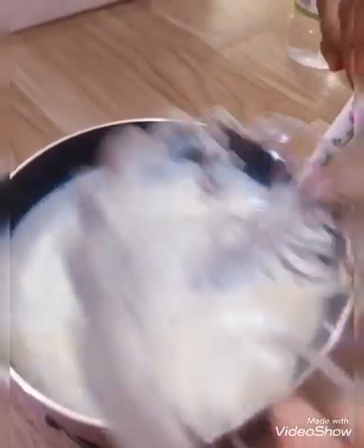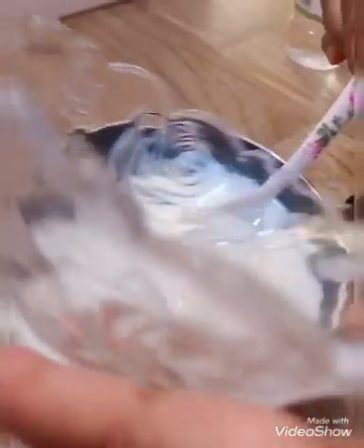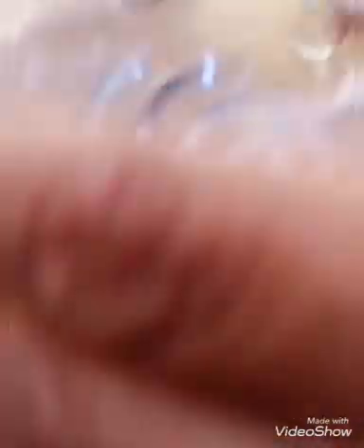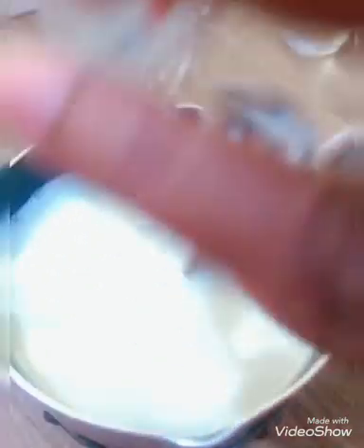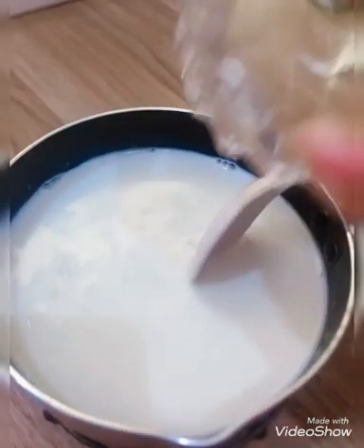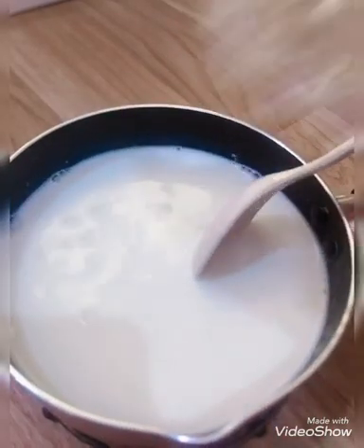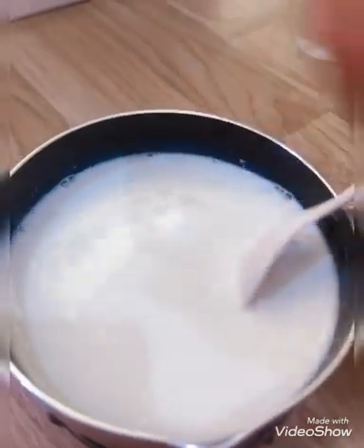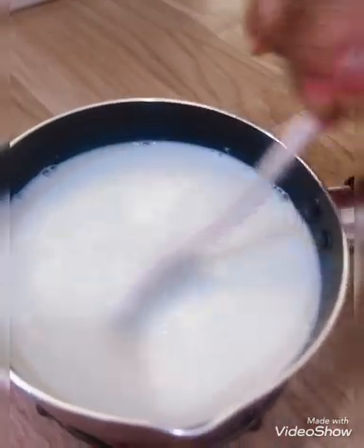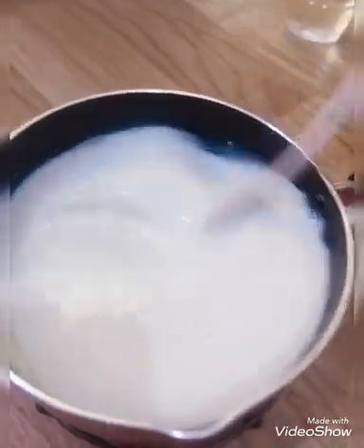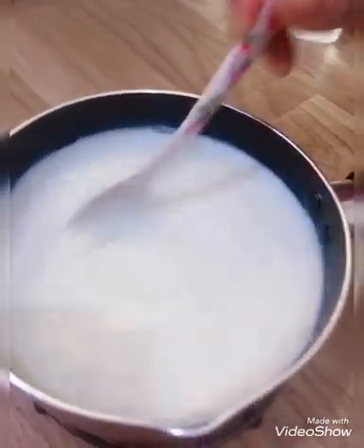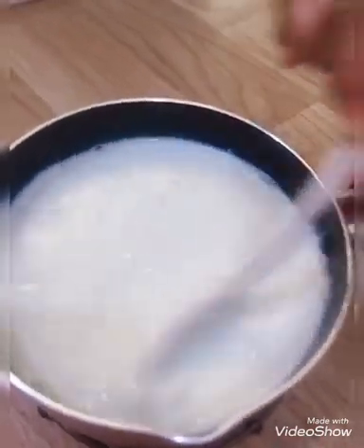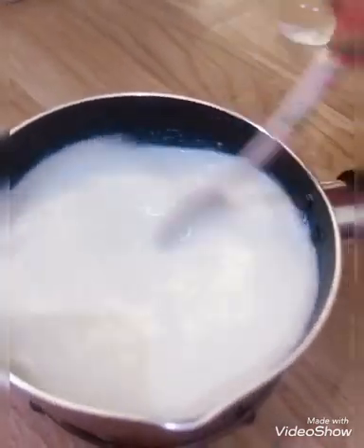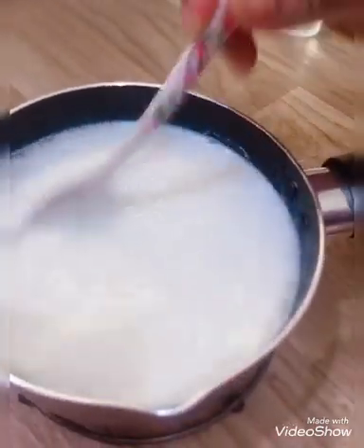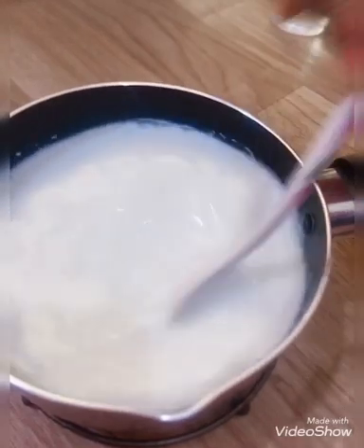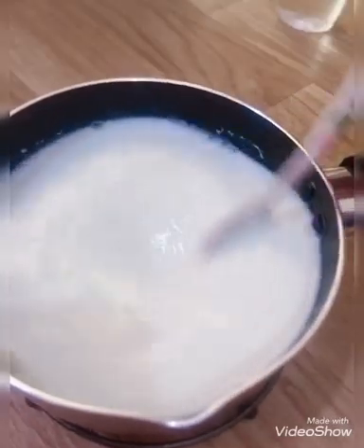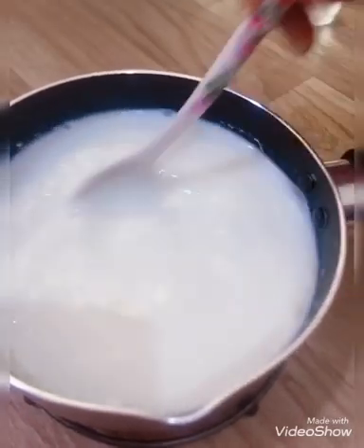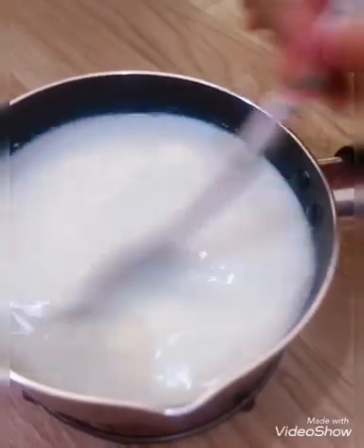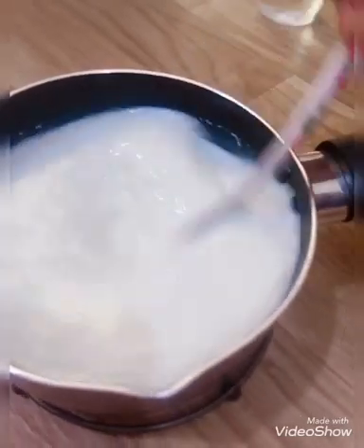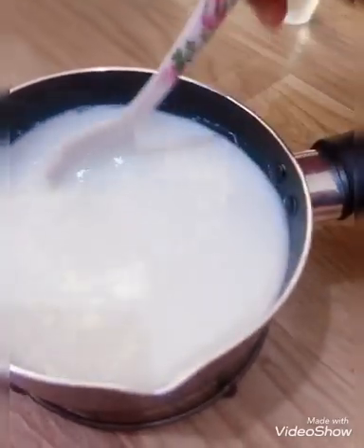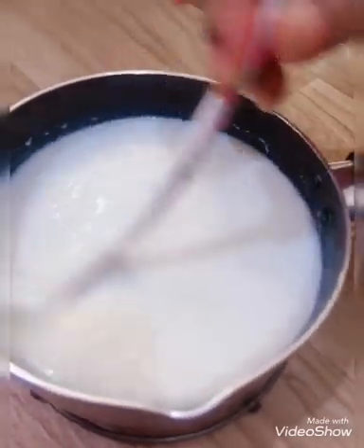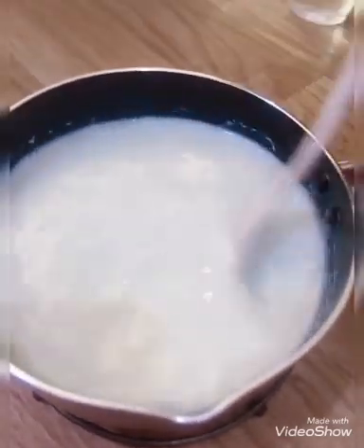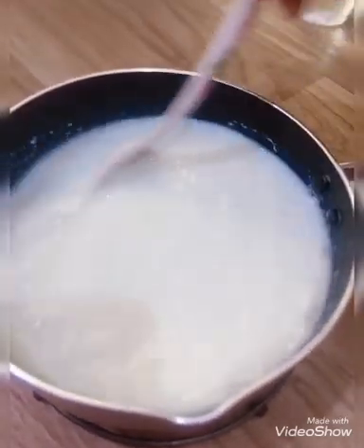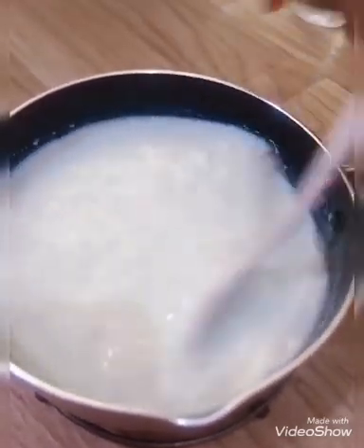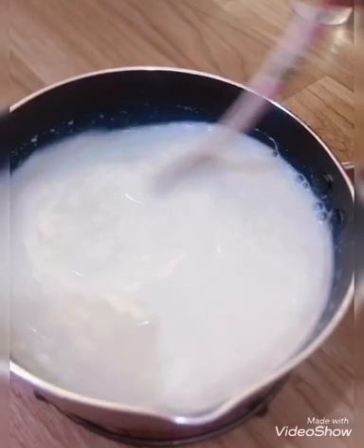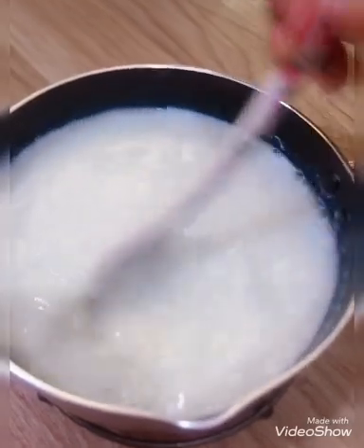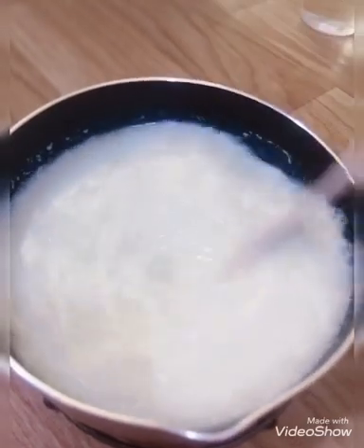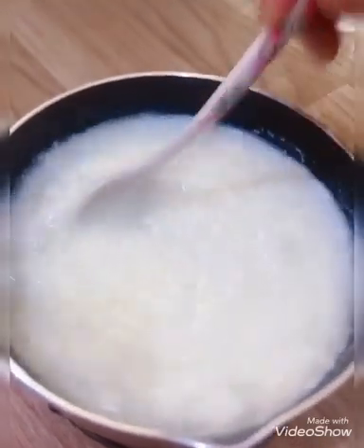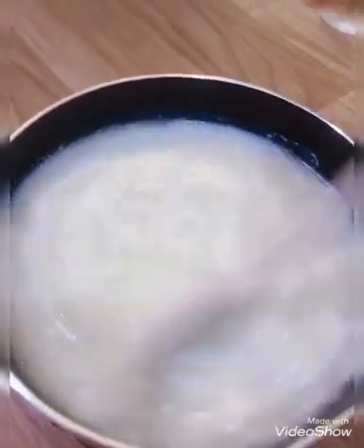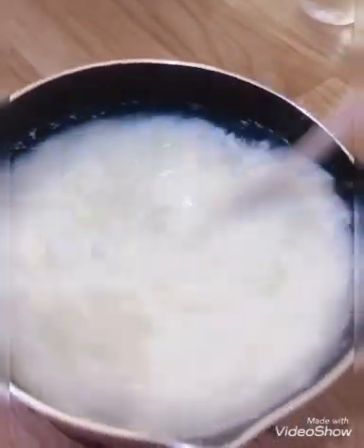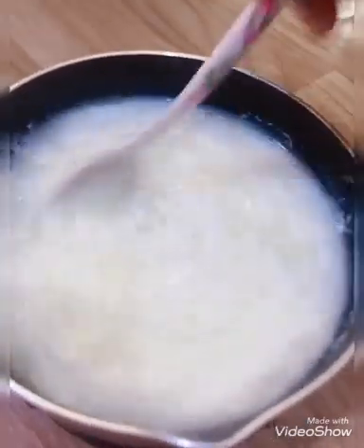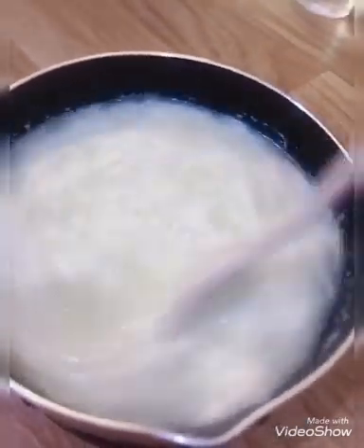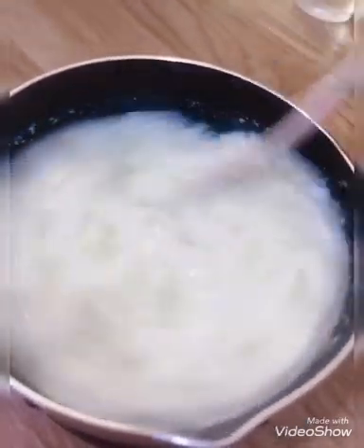I will cut it in the leaves and cut it in the middle of the leaves. I need to cut it in the leaves.